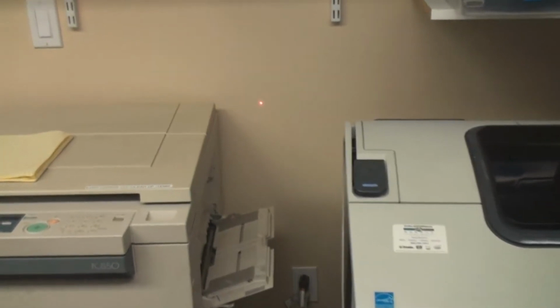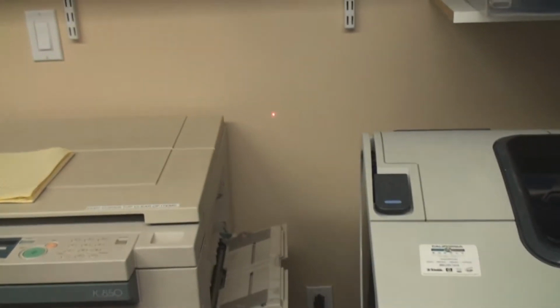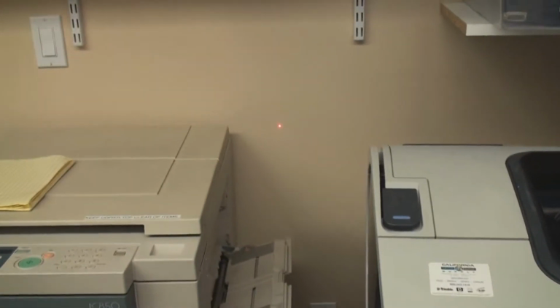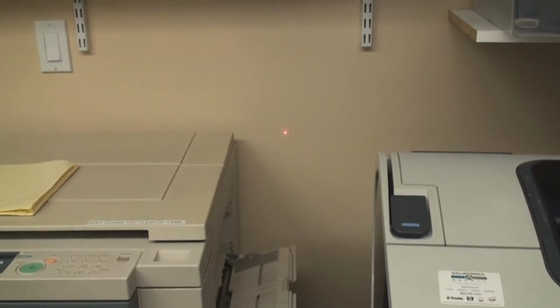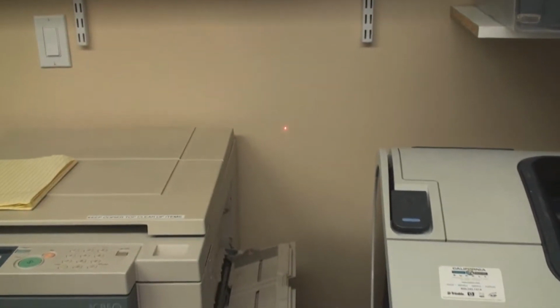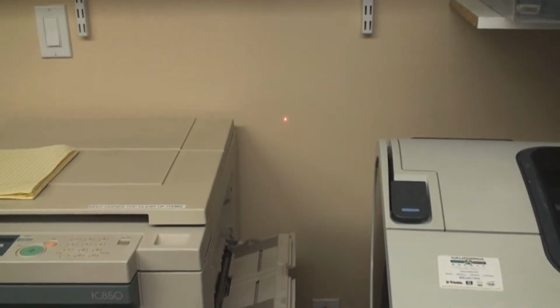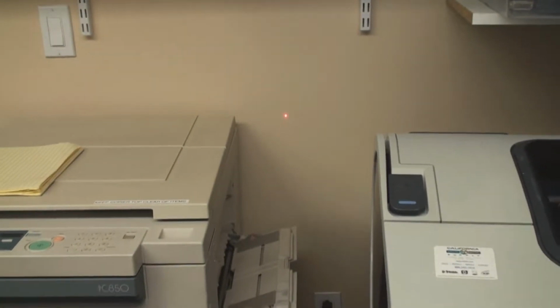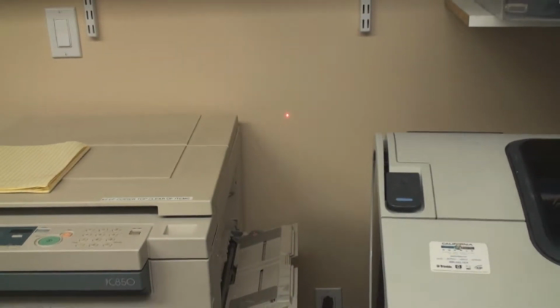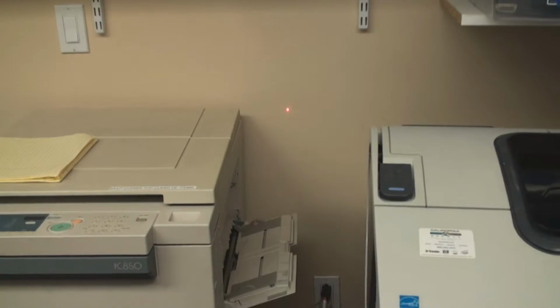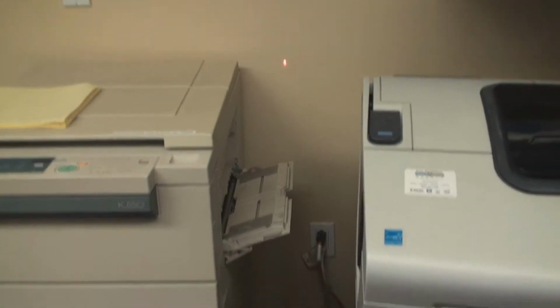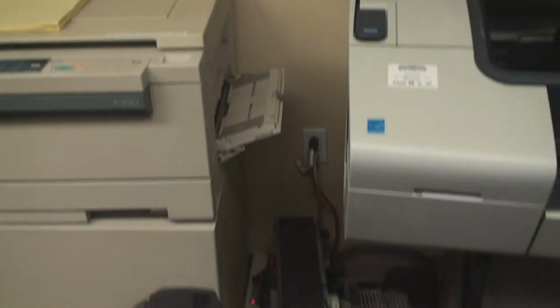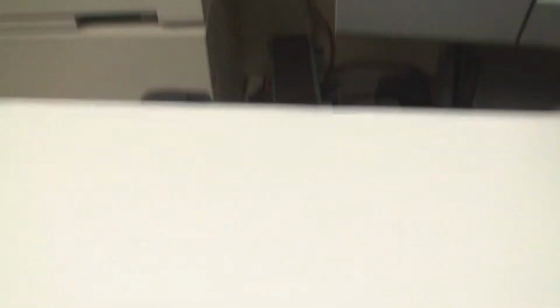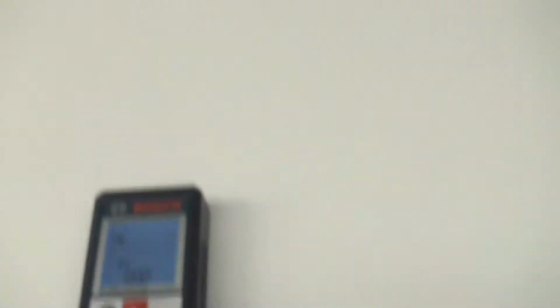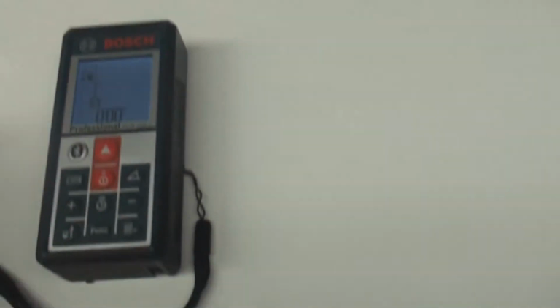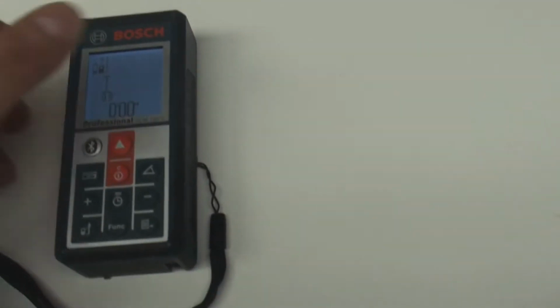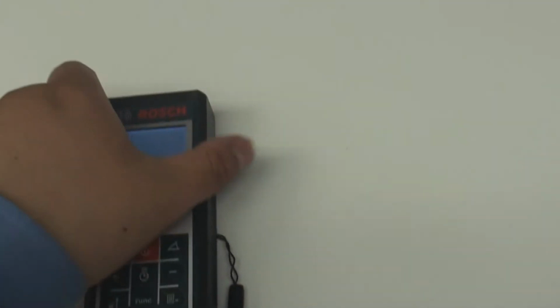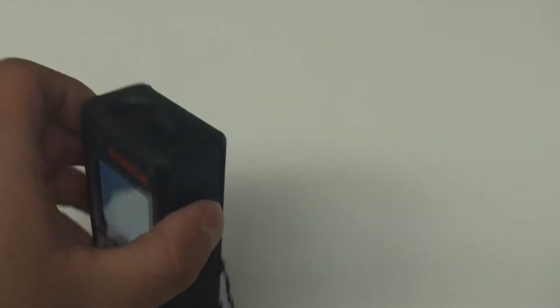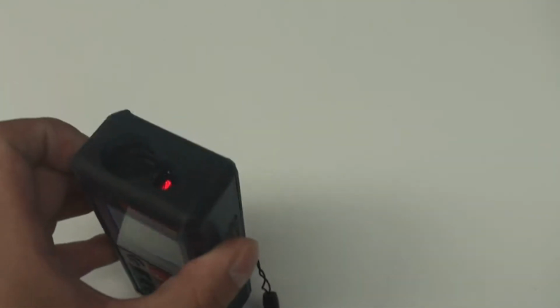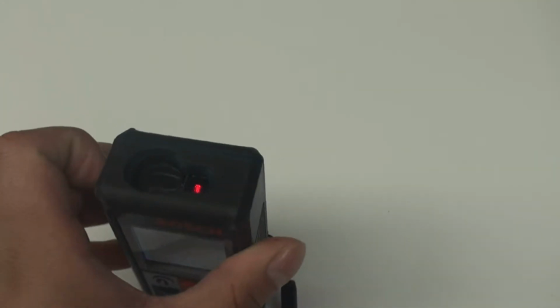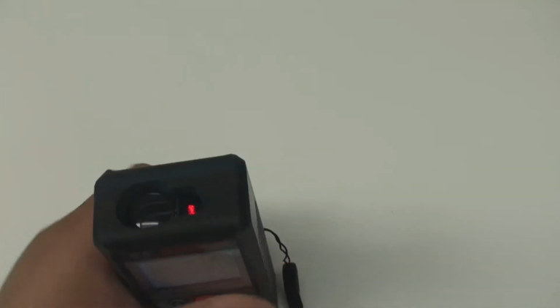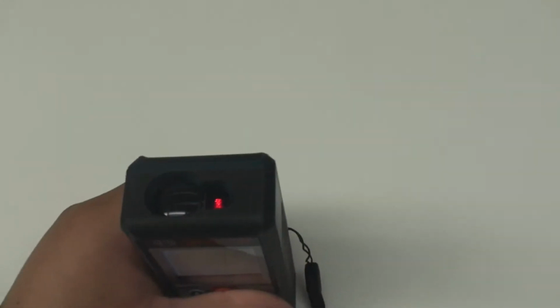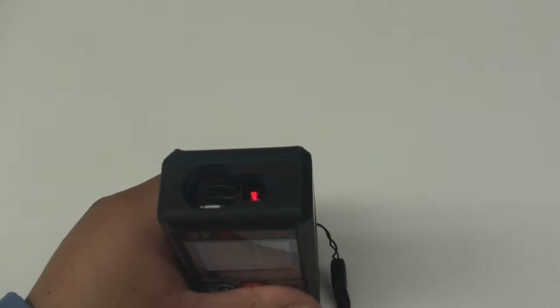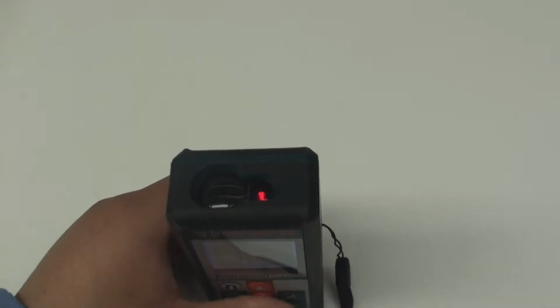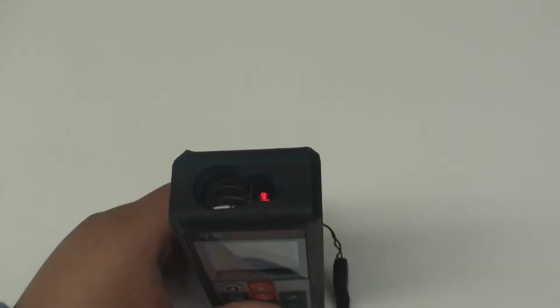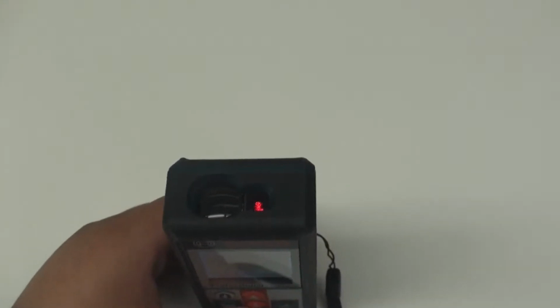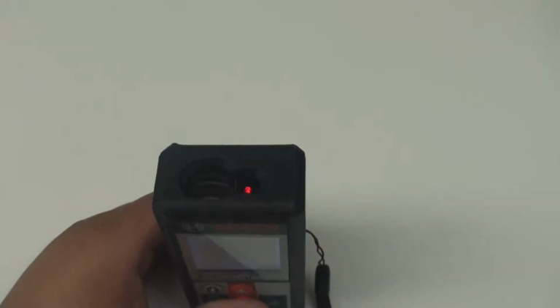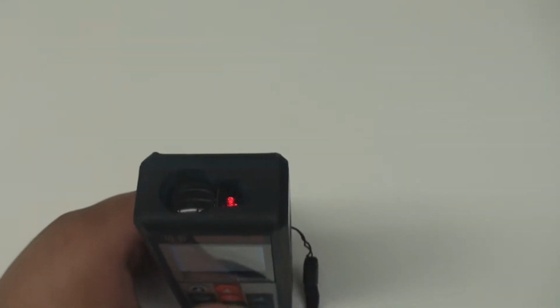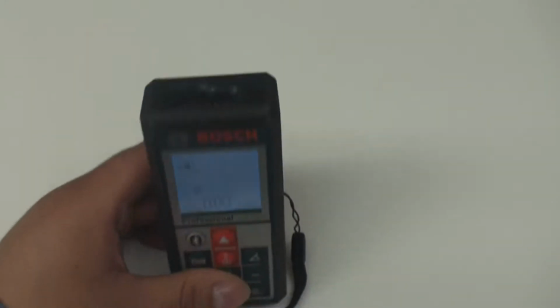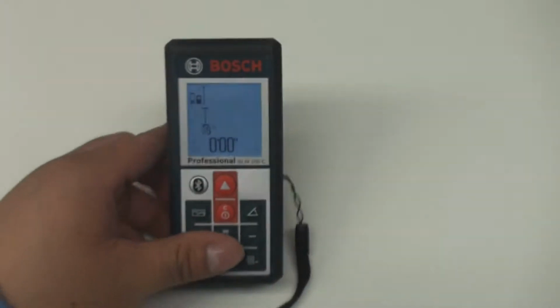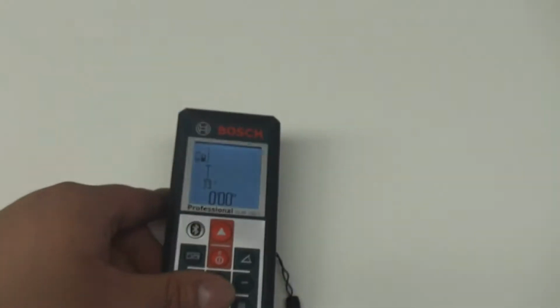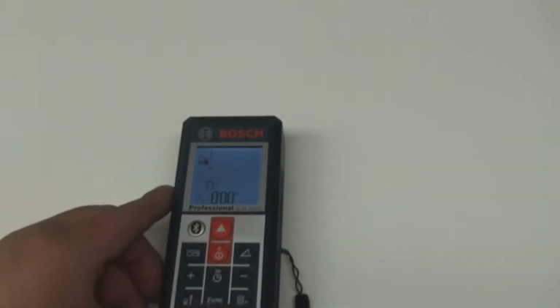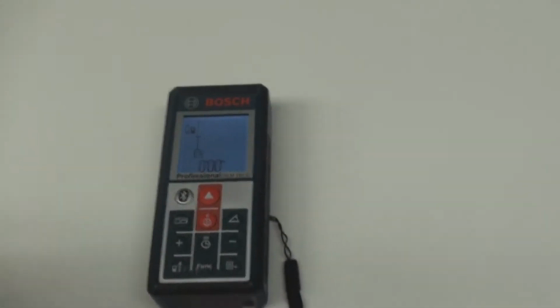If you can see that laser on that wall, there it is. There's that laser — let me show you what that laser looks like right there. And that's what's going to help us measure our door.